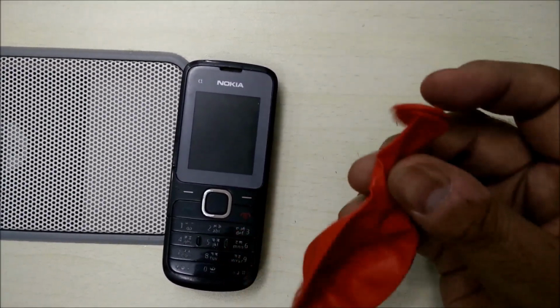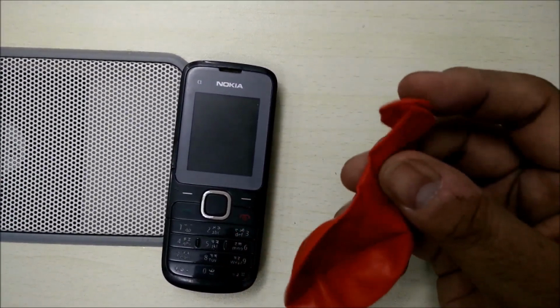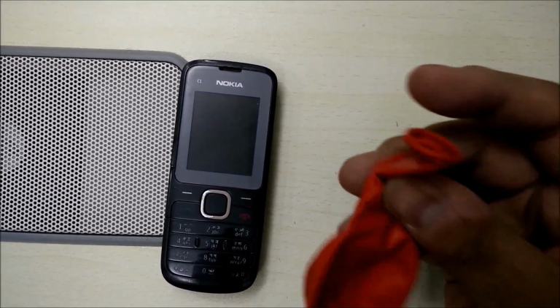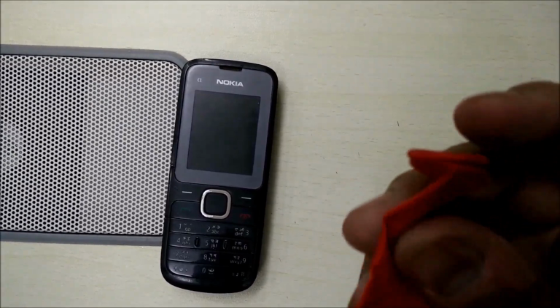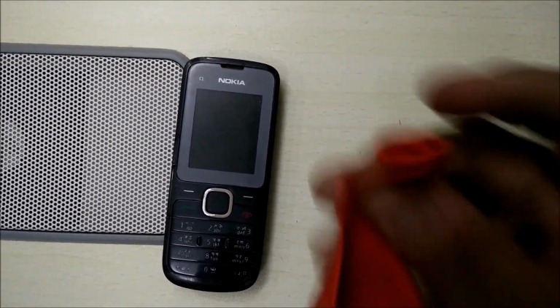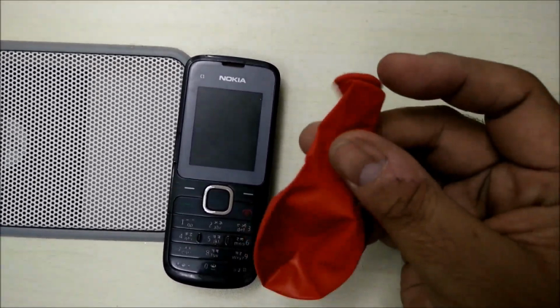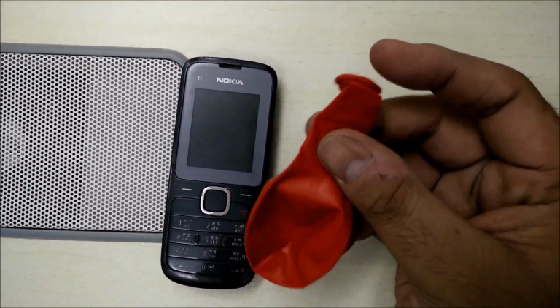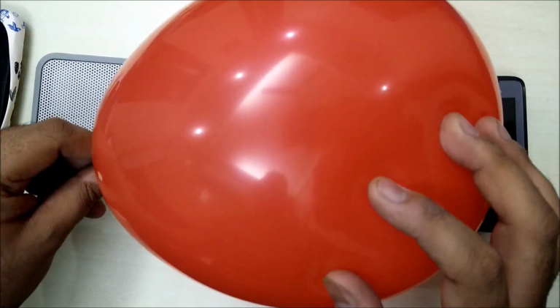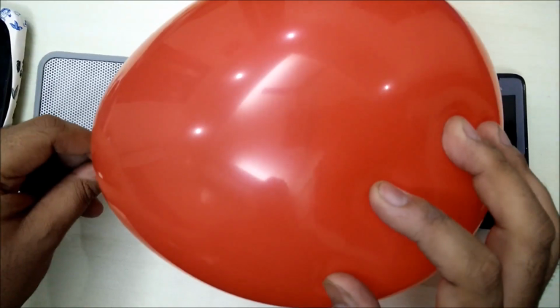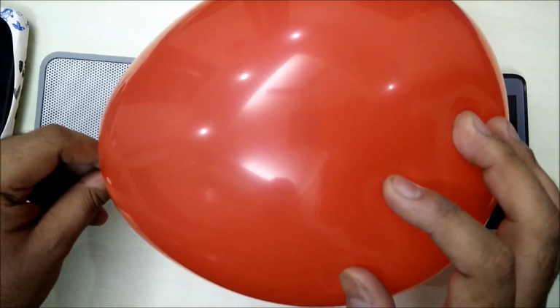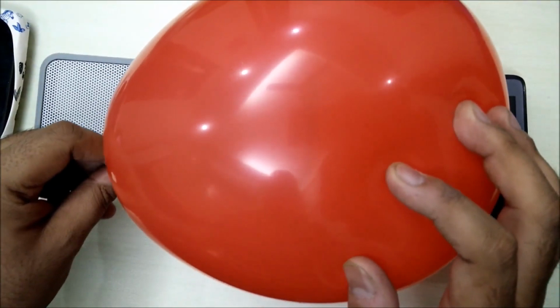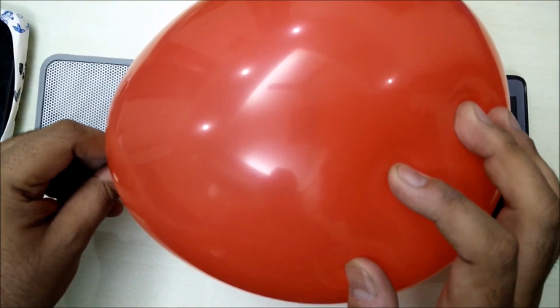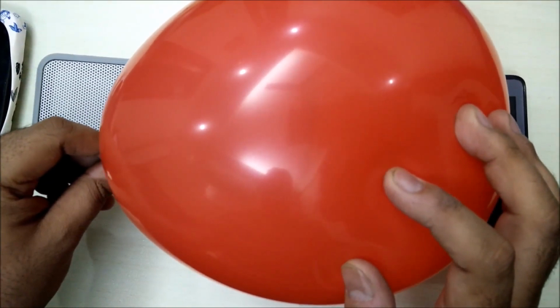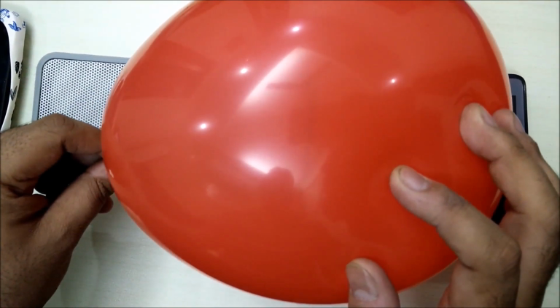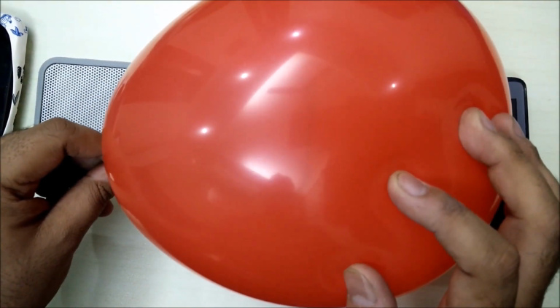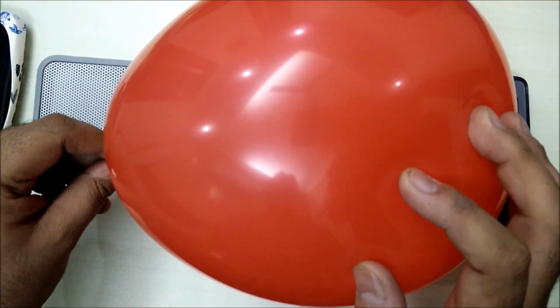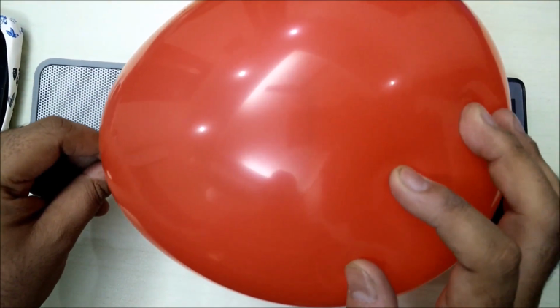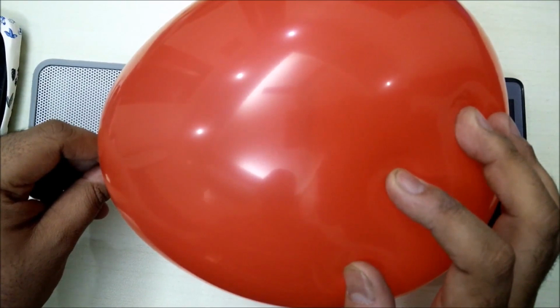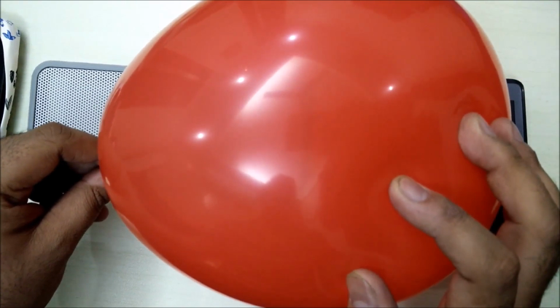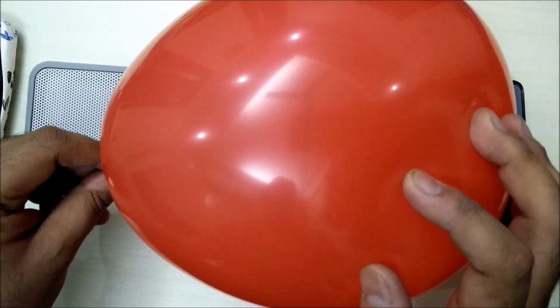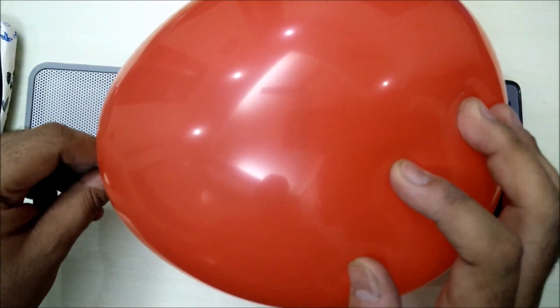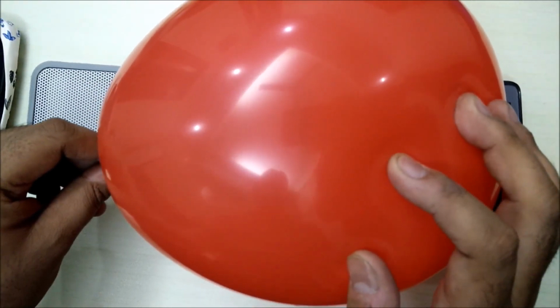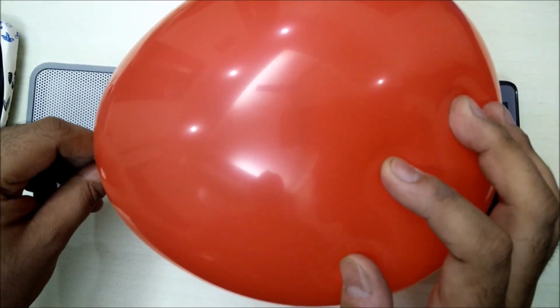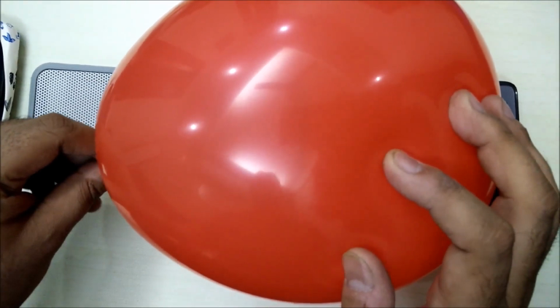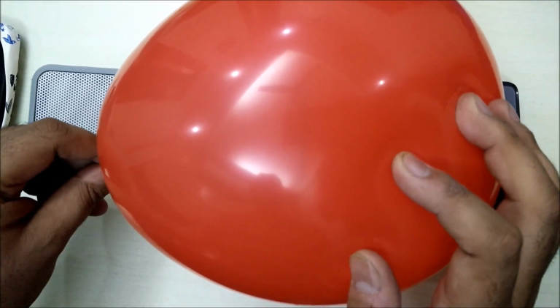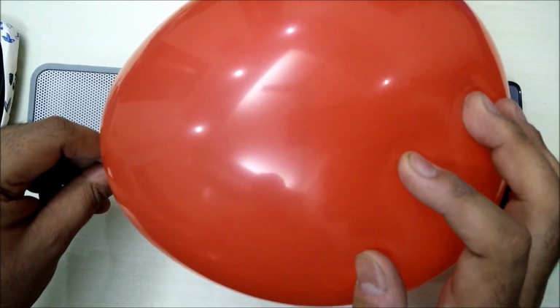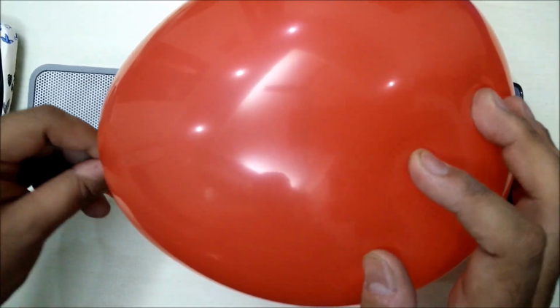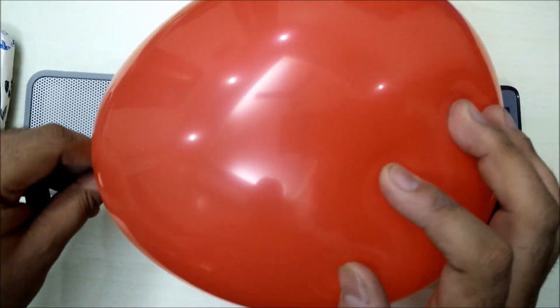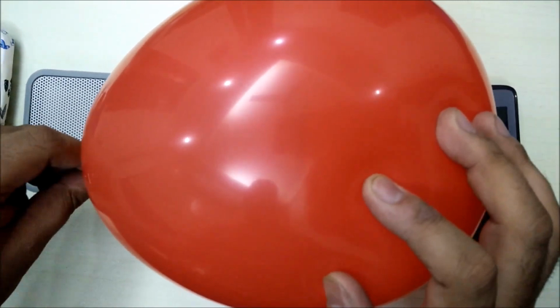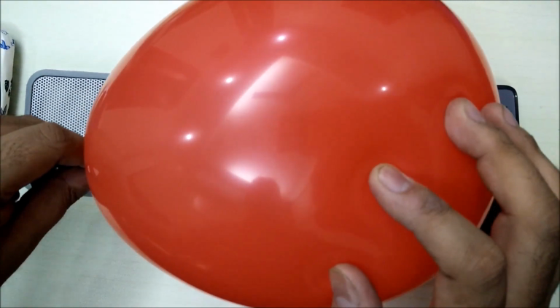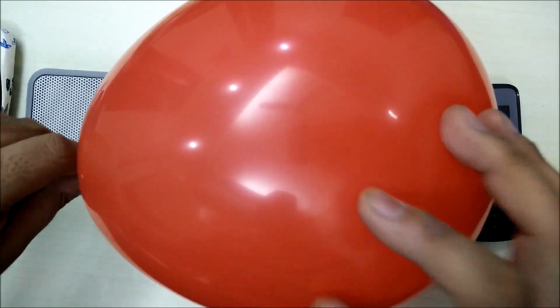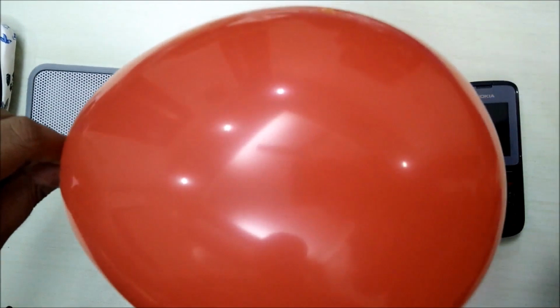First thing first, we'll have to blow up this balloon. Before we go ahead, I would recommend that you subscribe to the channel and hit the like button if you enjoy the tutorial. So let's start.